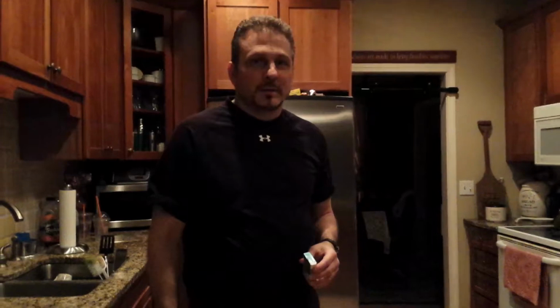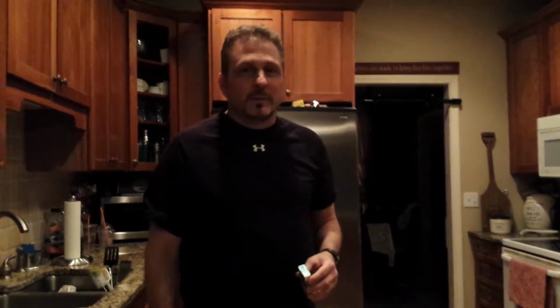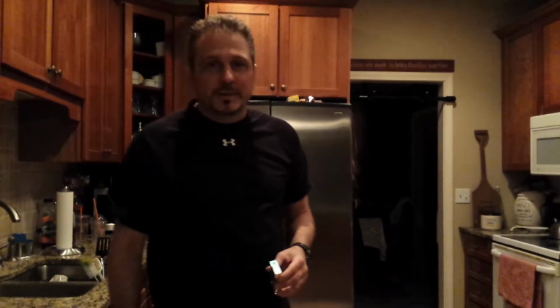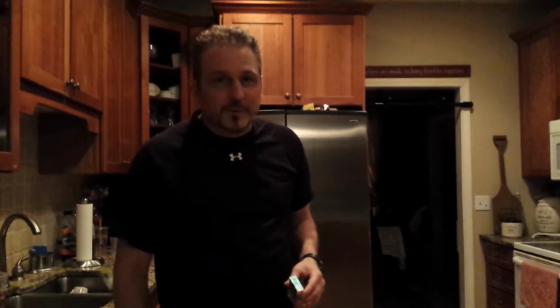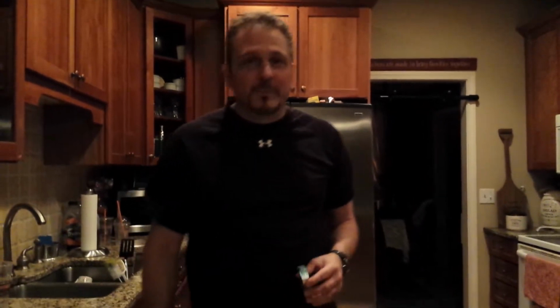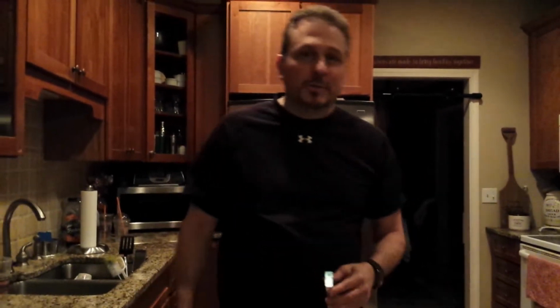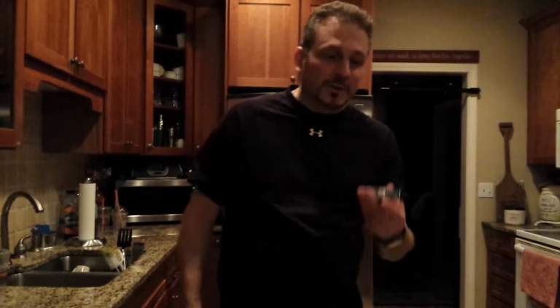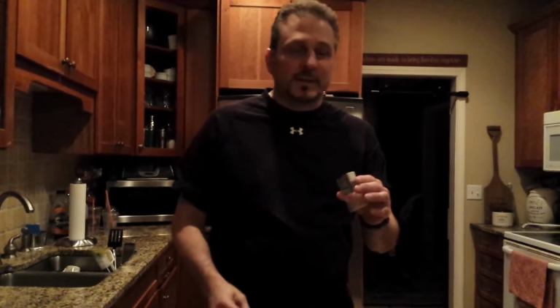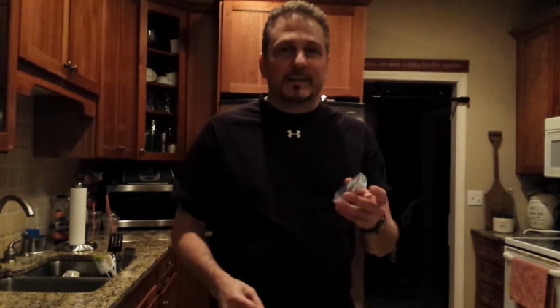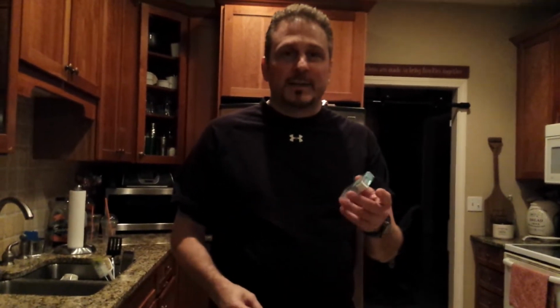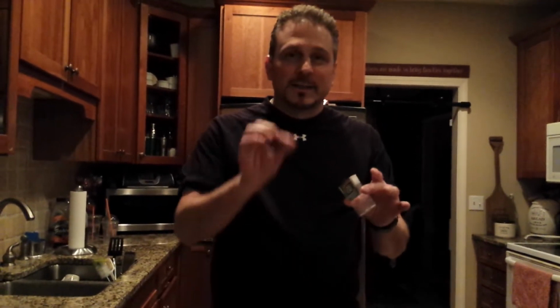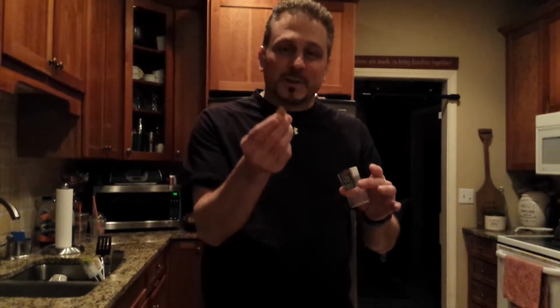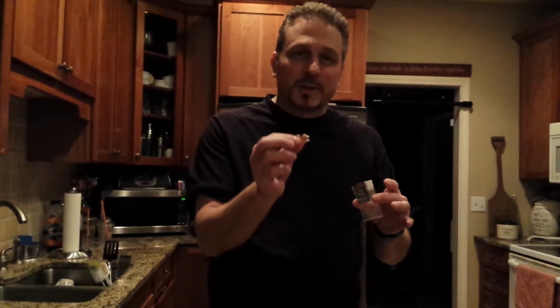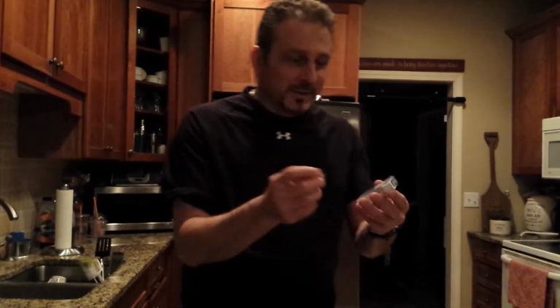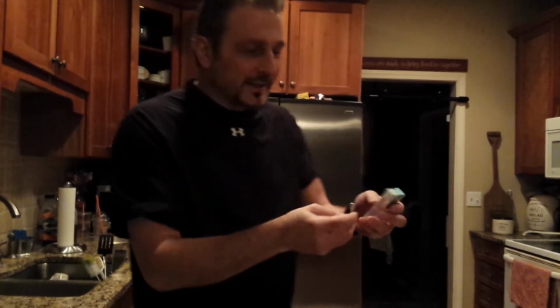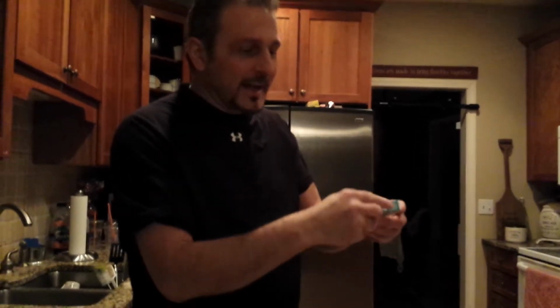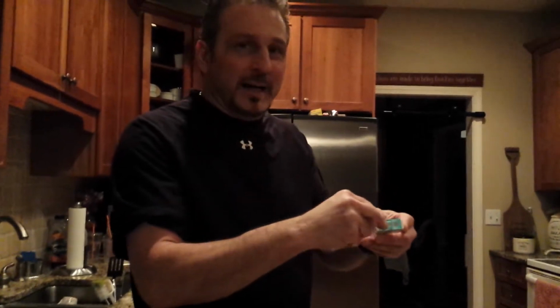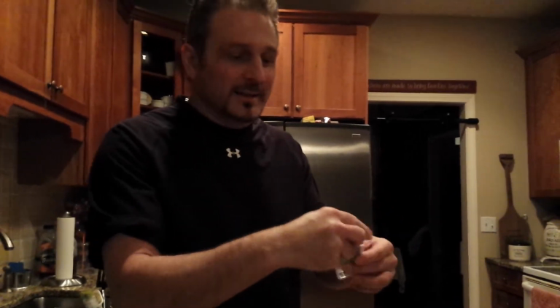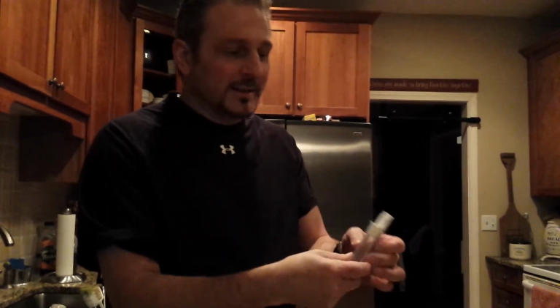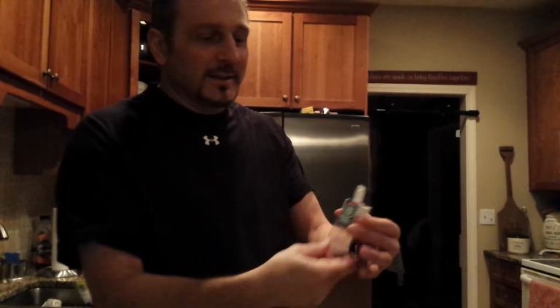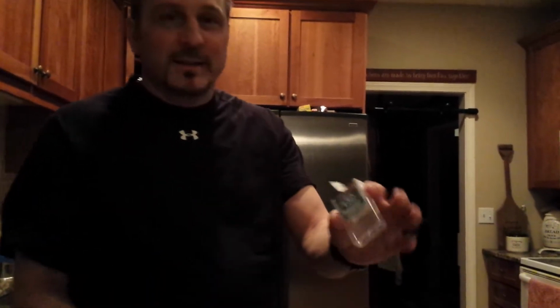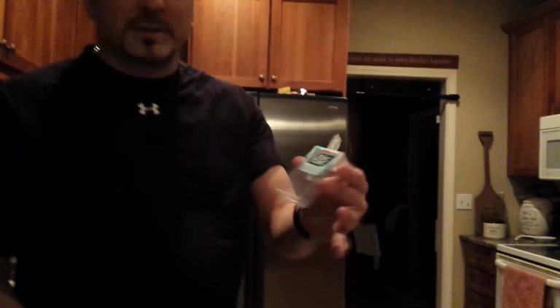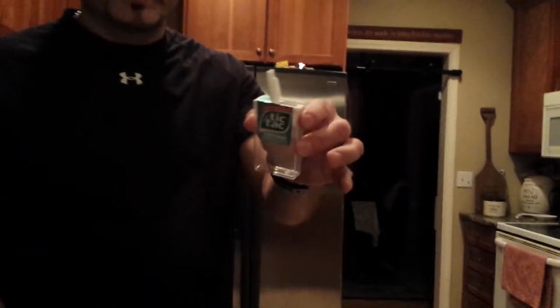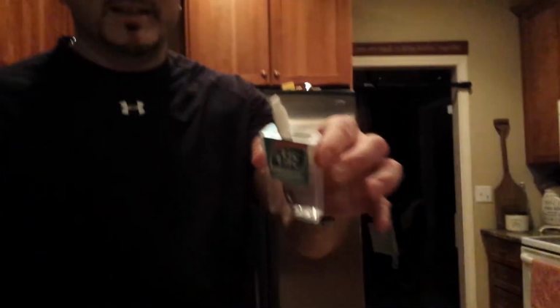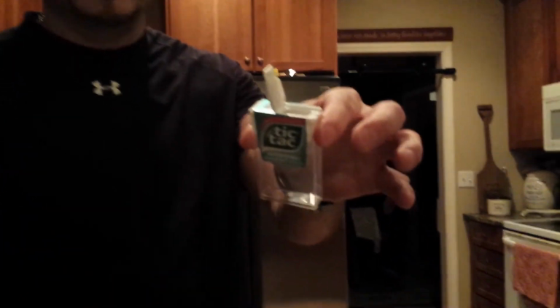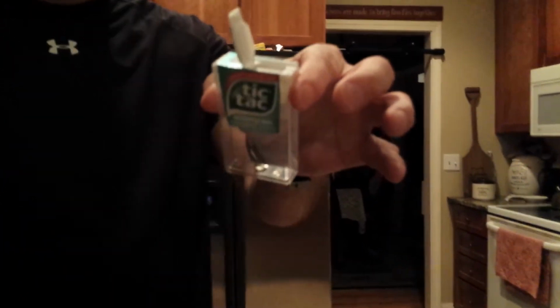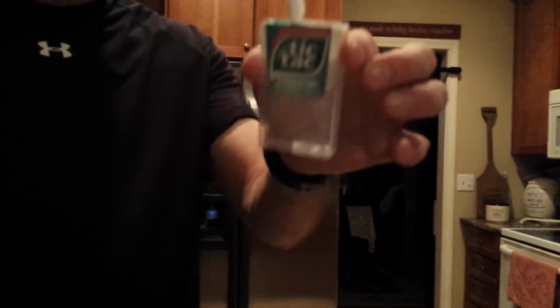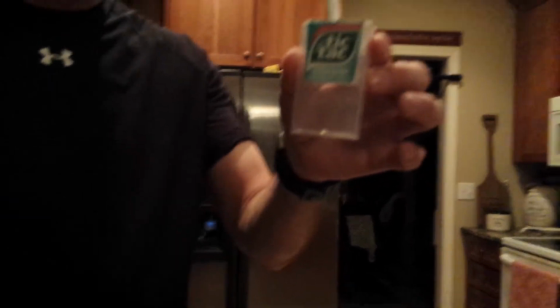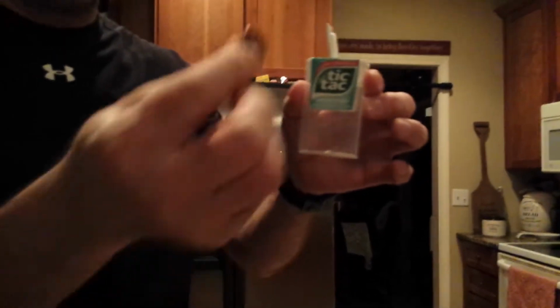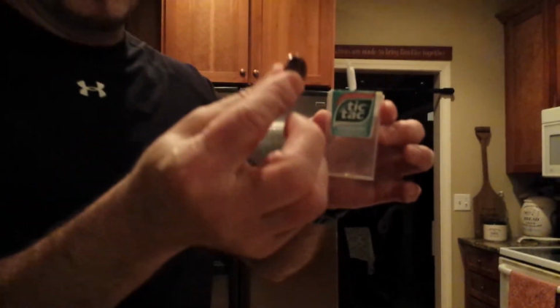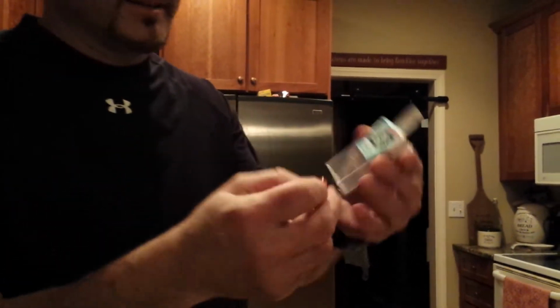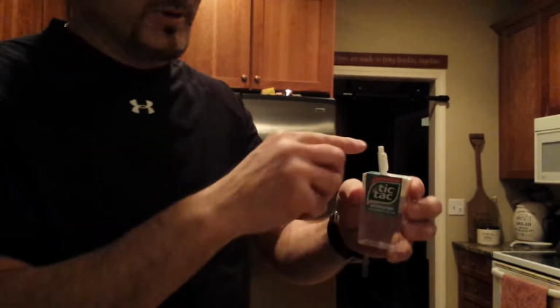Hello everybody, it's Jeffrey Dove from MainStreetMagicCO.com. I'll show you a little trick here using a Tic Tac Box — as you can see it's empty — and you have a penny right here. Watch.